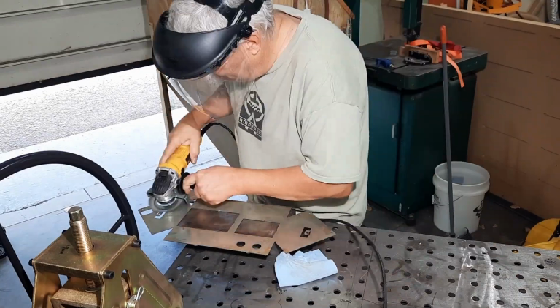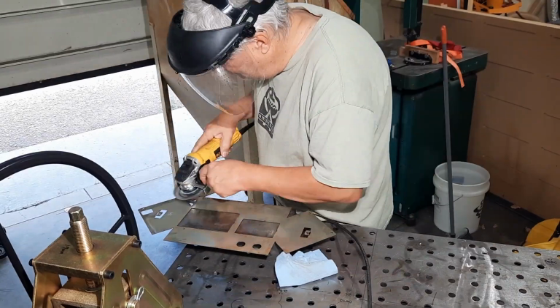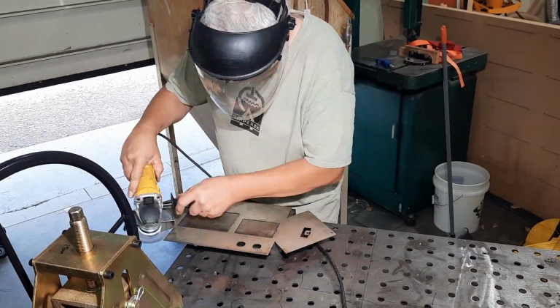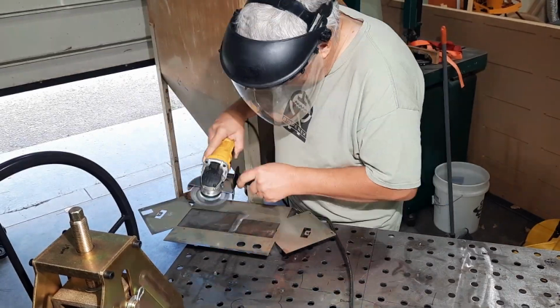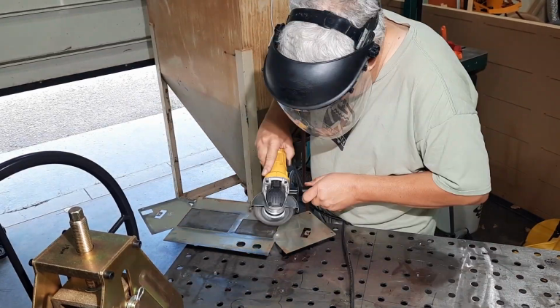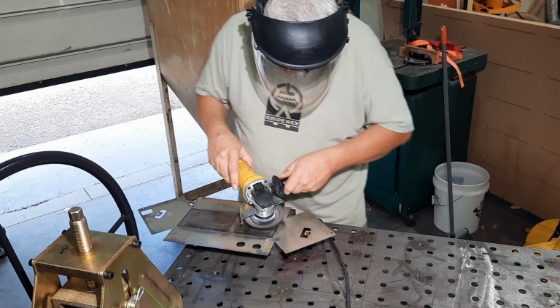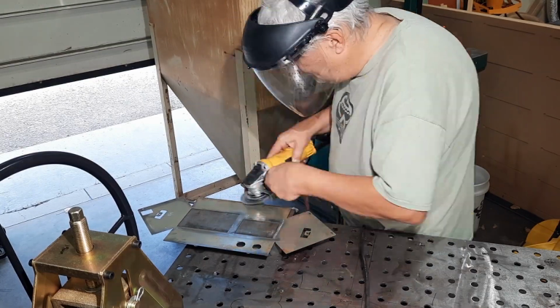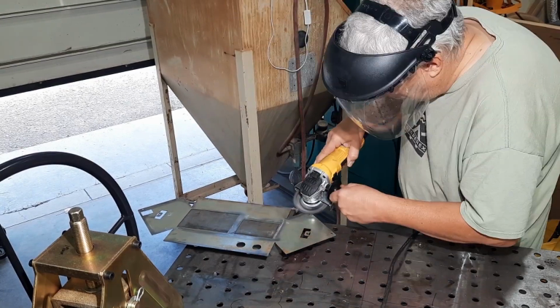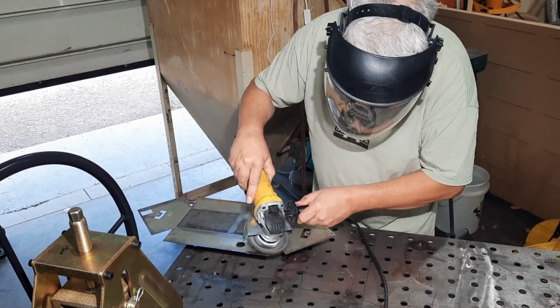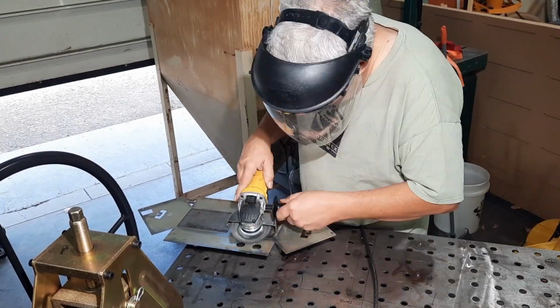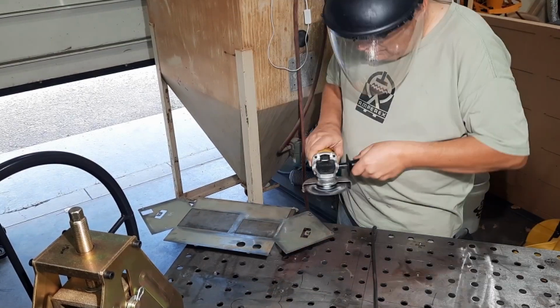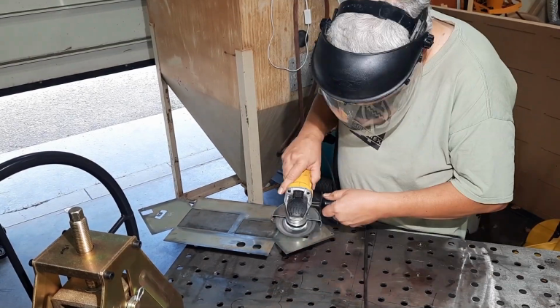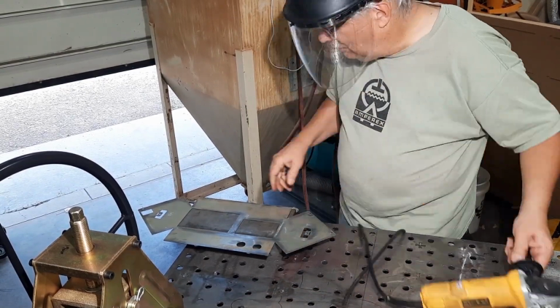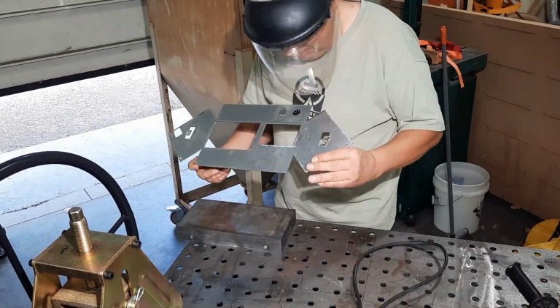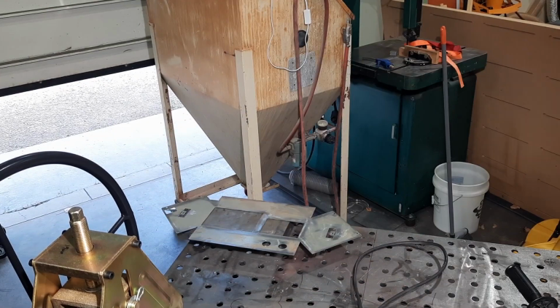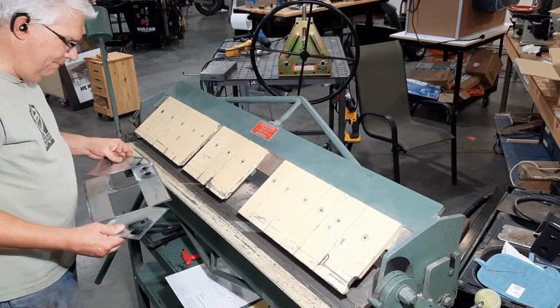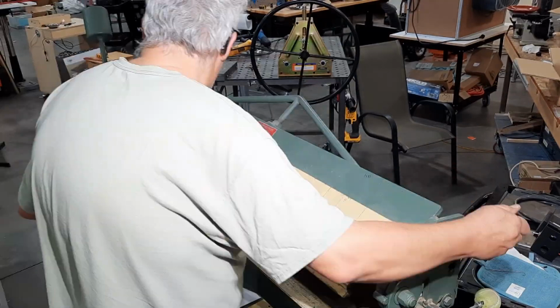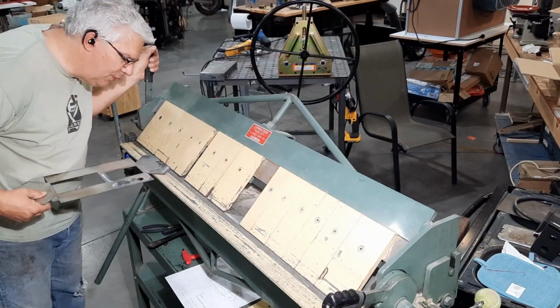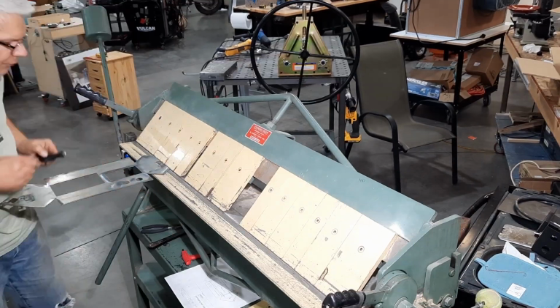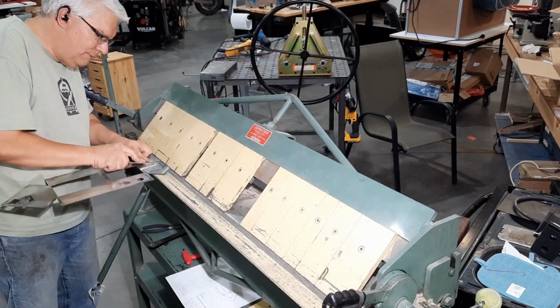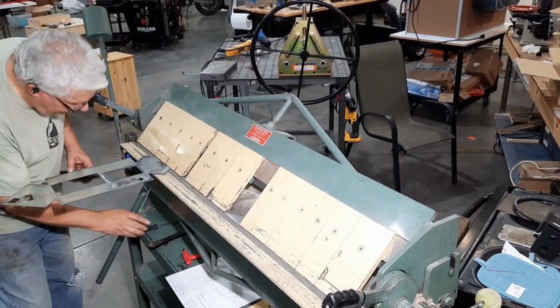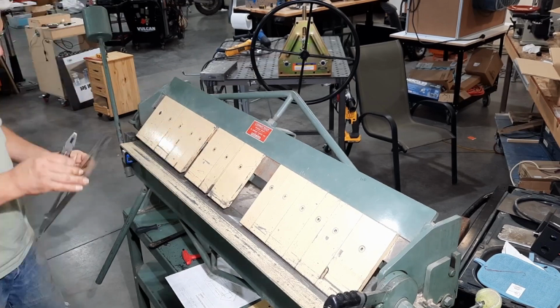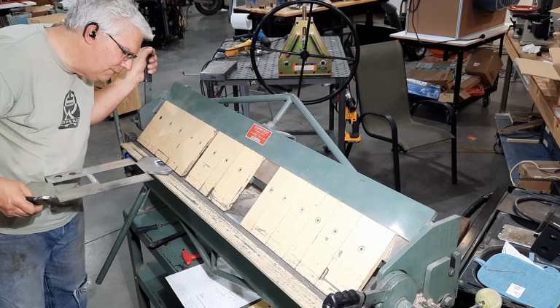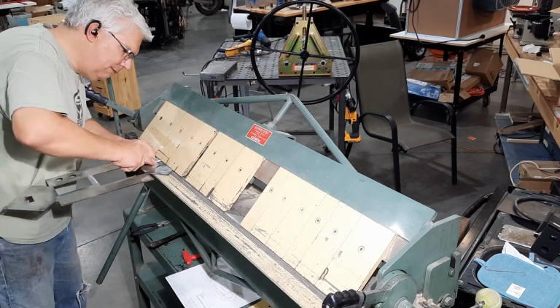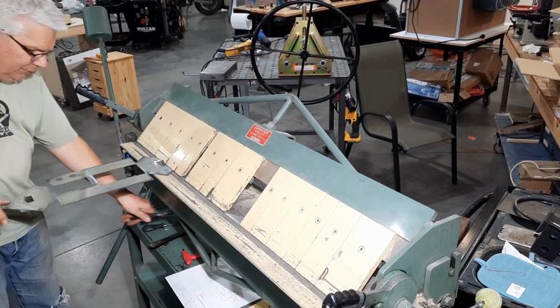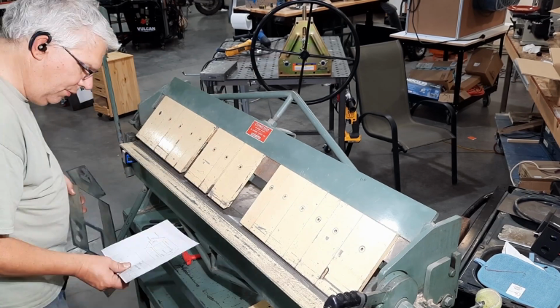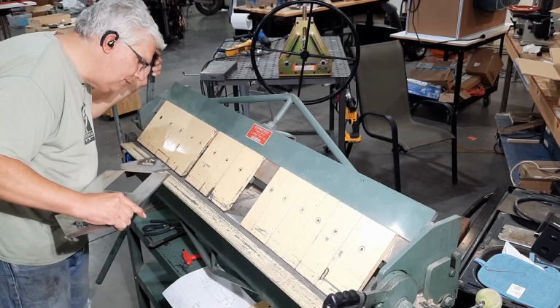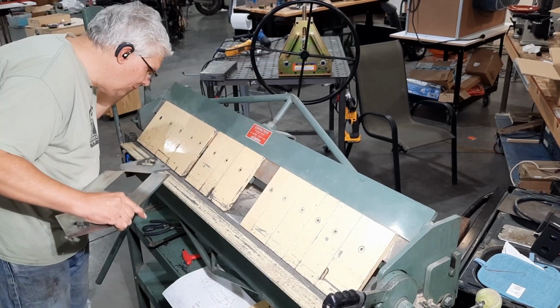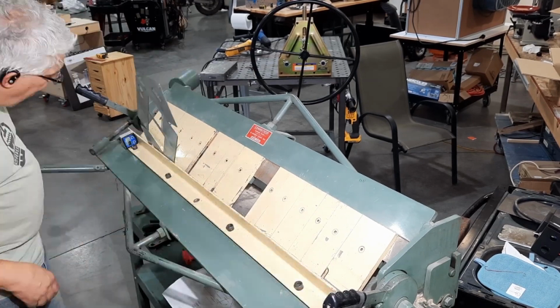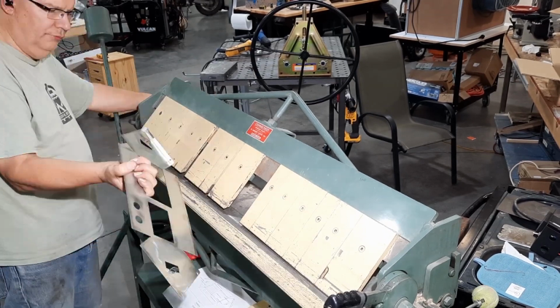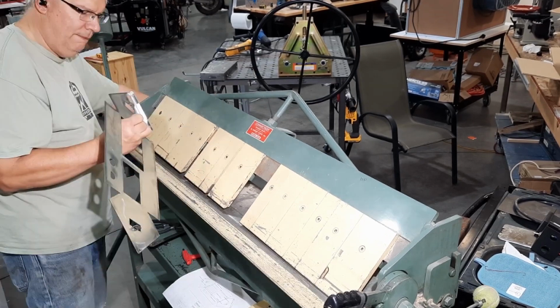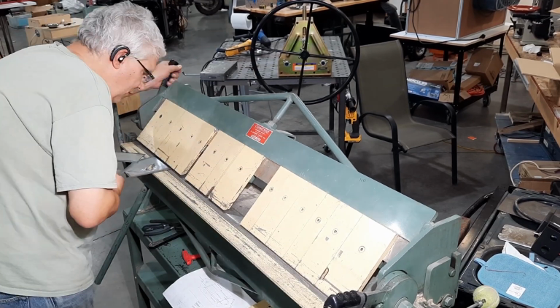I cleaned it up with a wire wheel, and then I have a box and pan brake — and you'll see I have a piece of paper there that tells me the bend order.